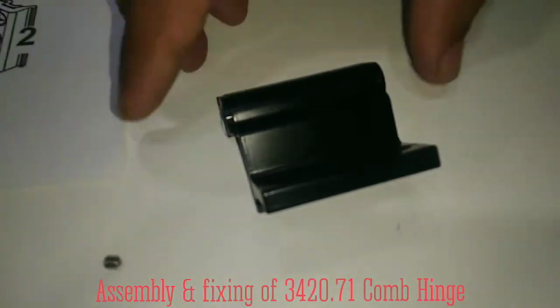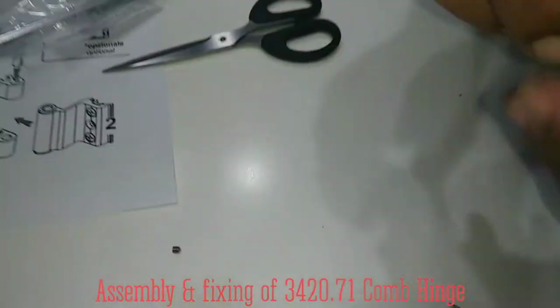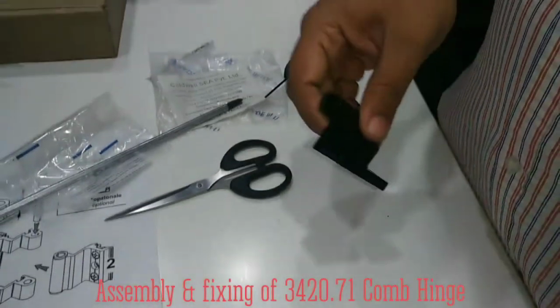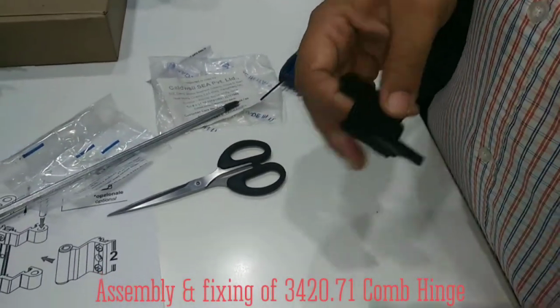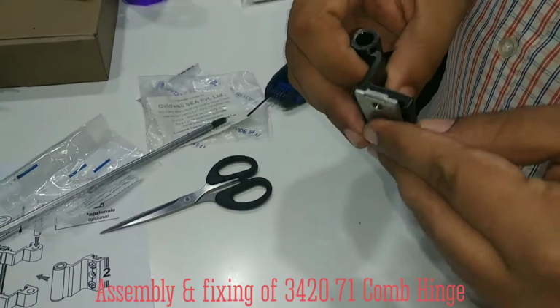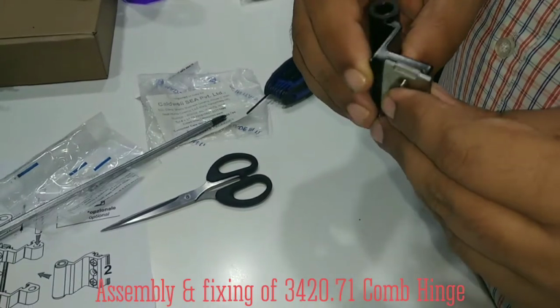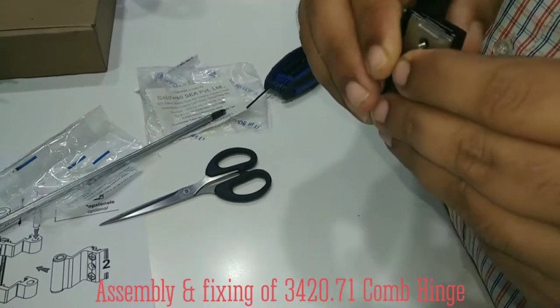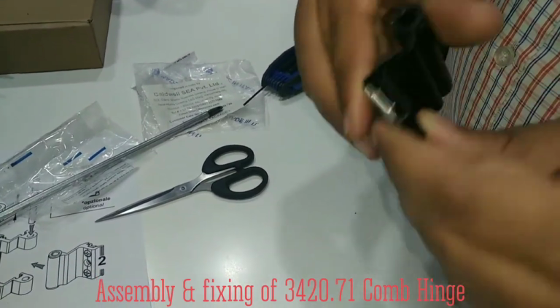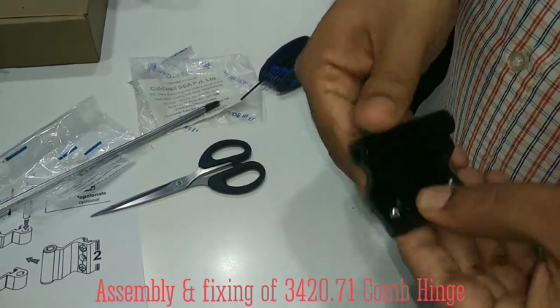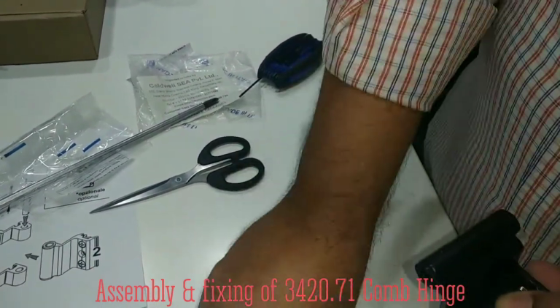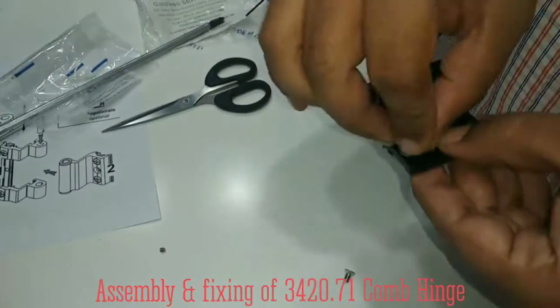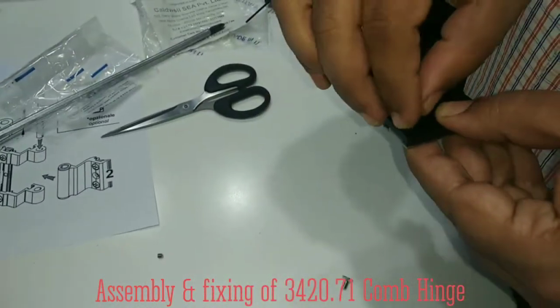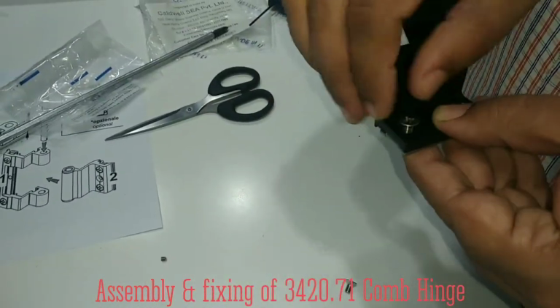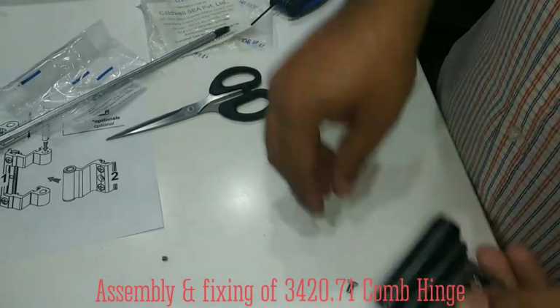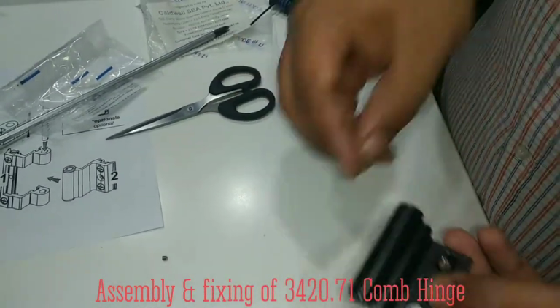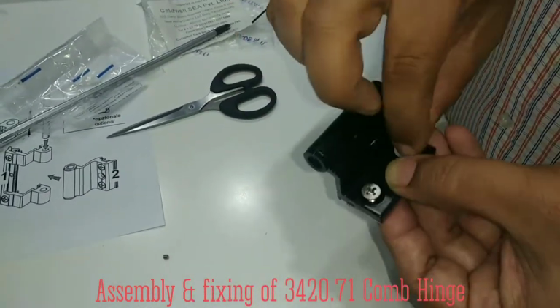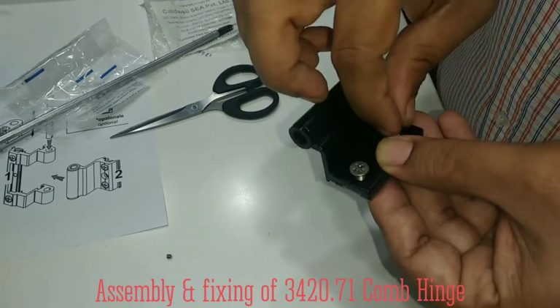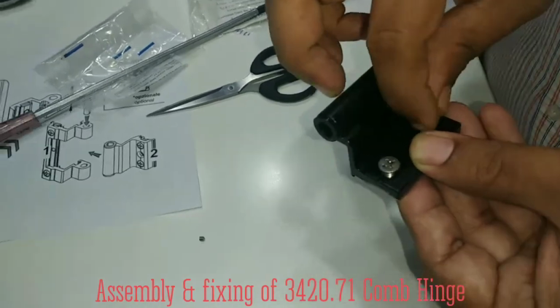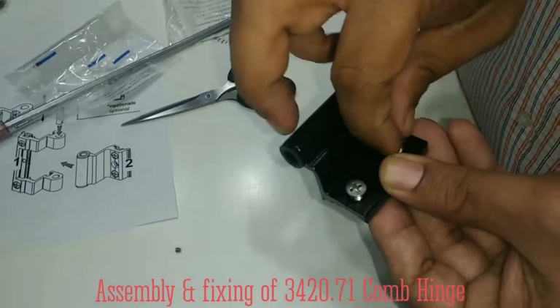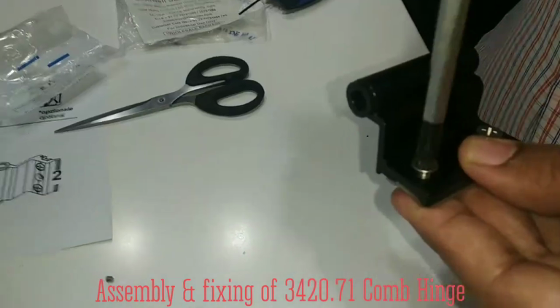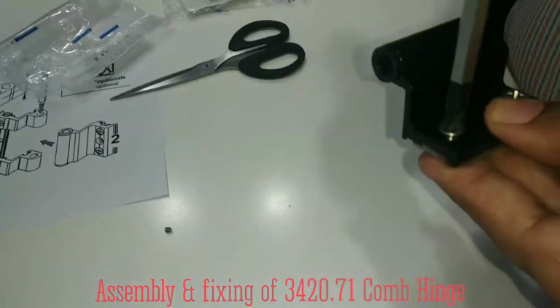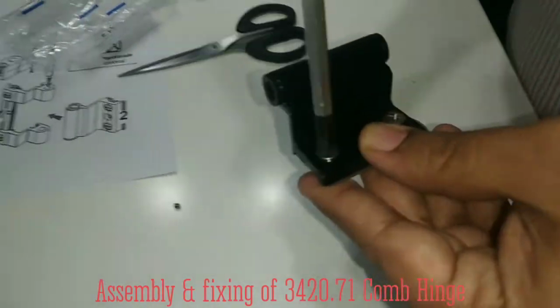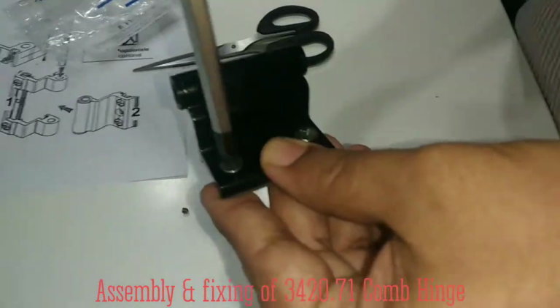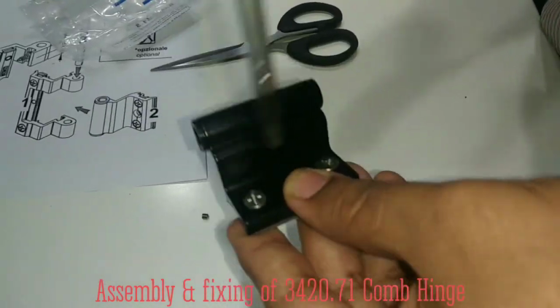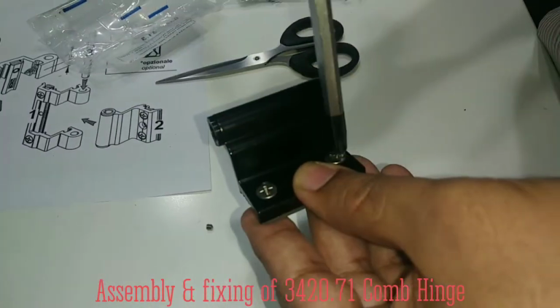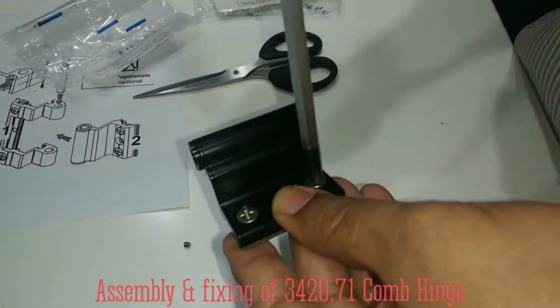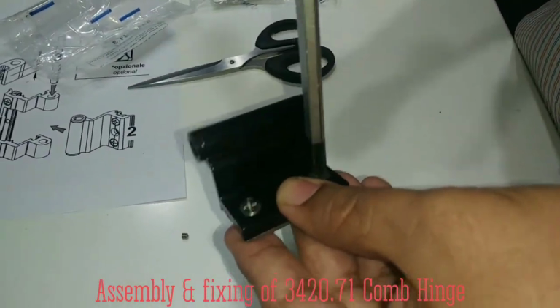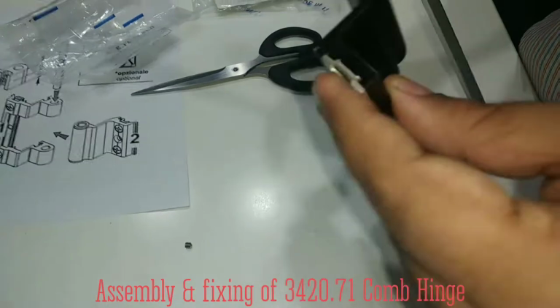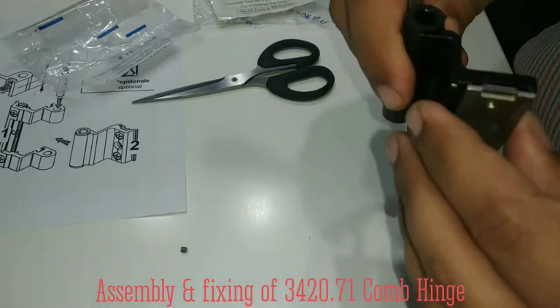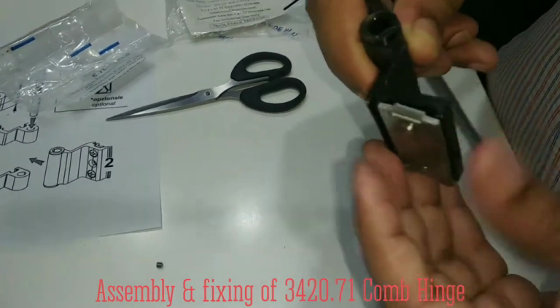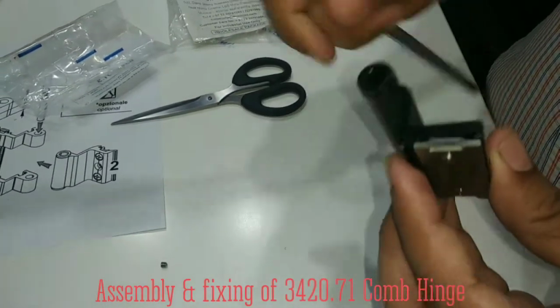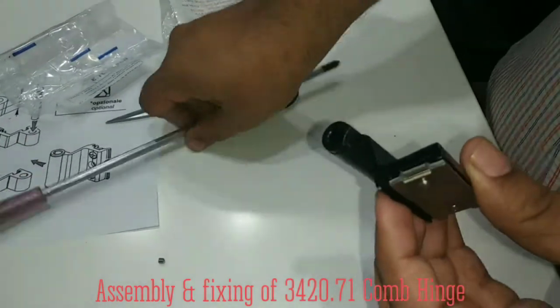Before that, take this part and assemble this so that we can fix it with the earlier one. Simply screw this so that it gets assembled like this.